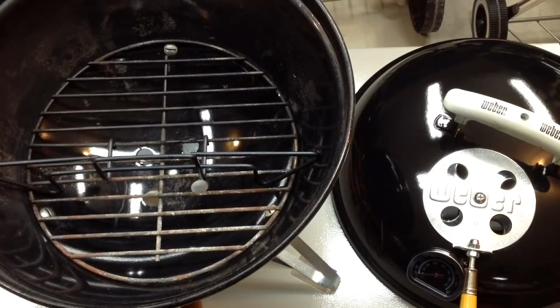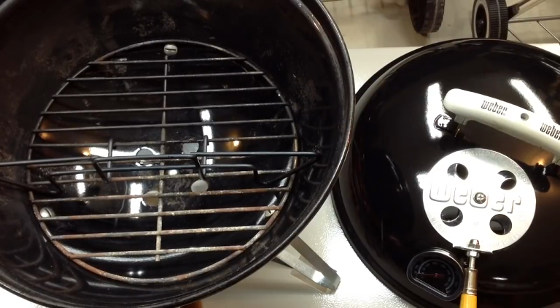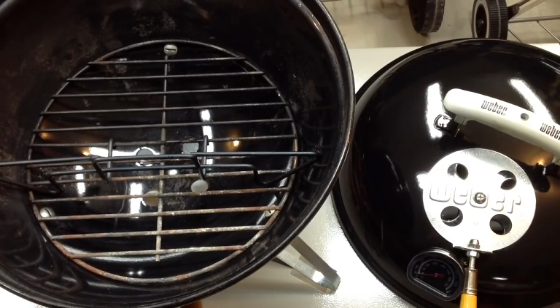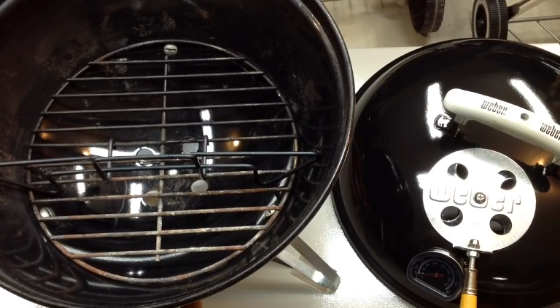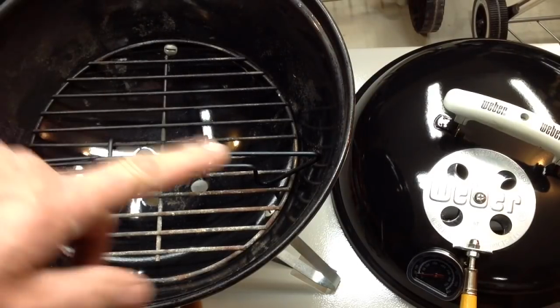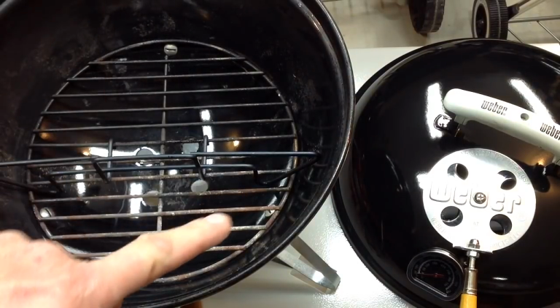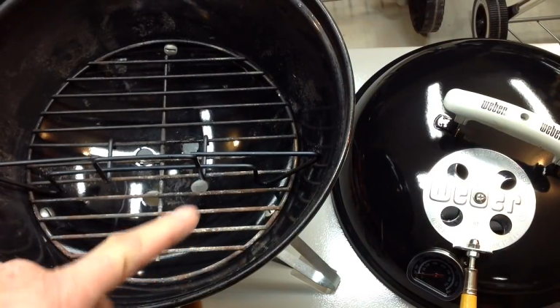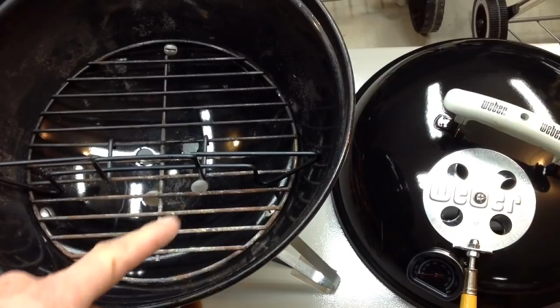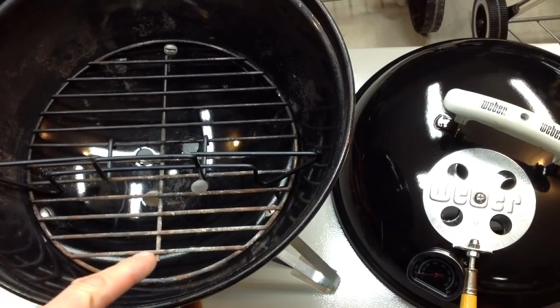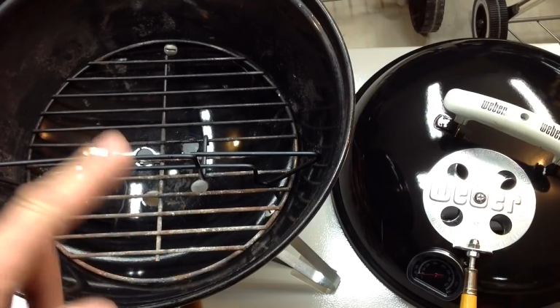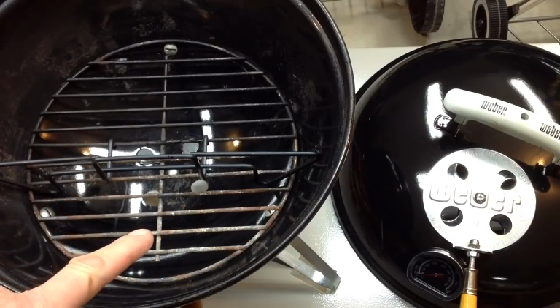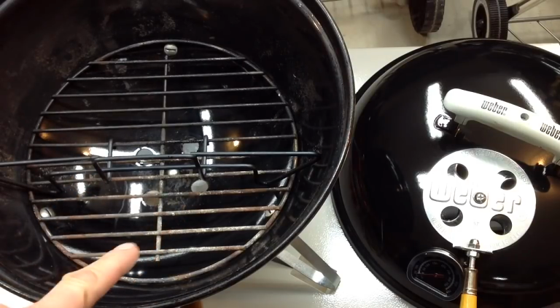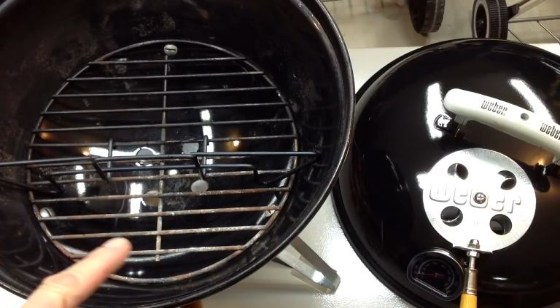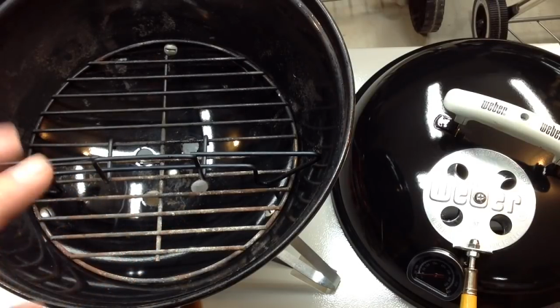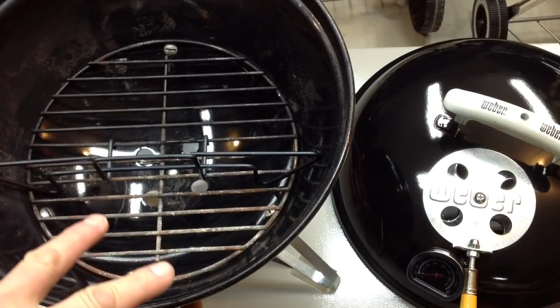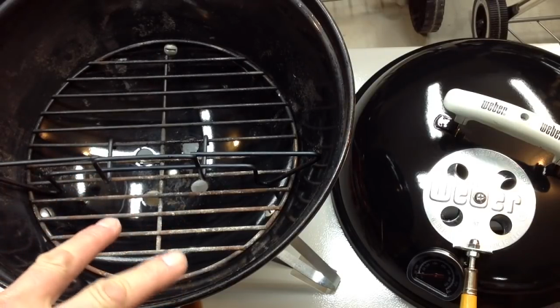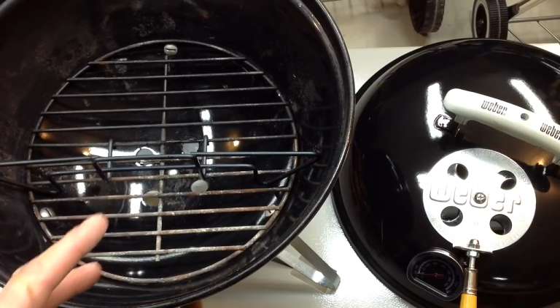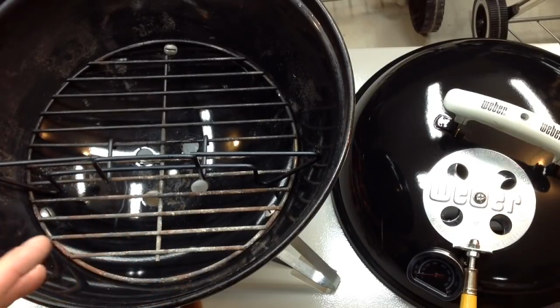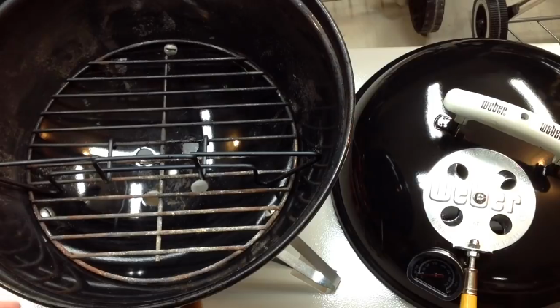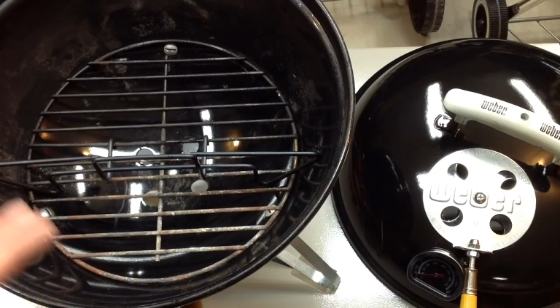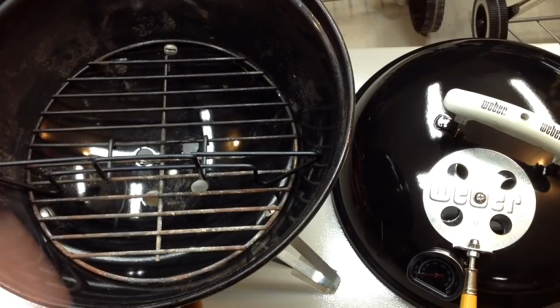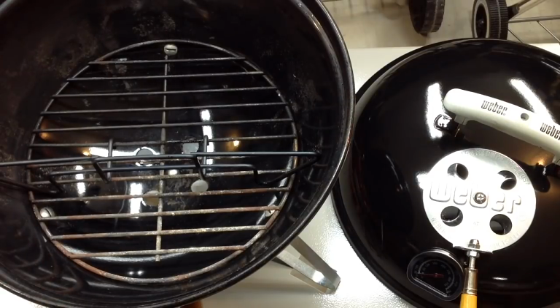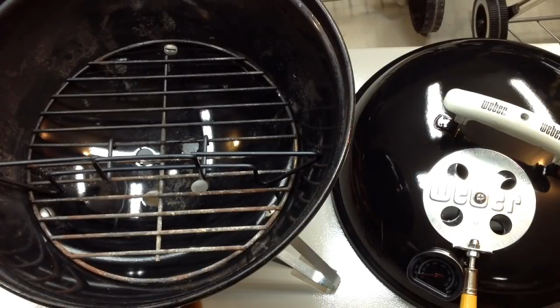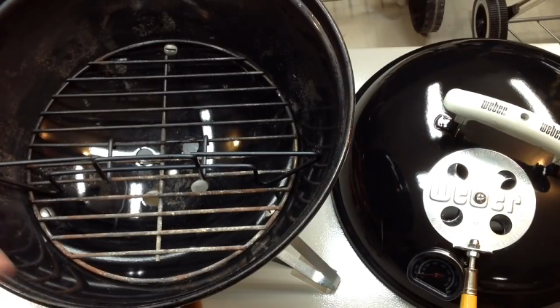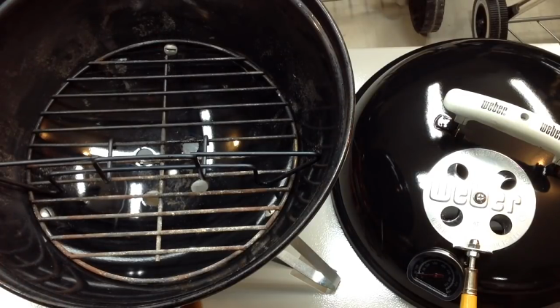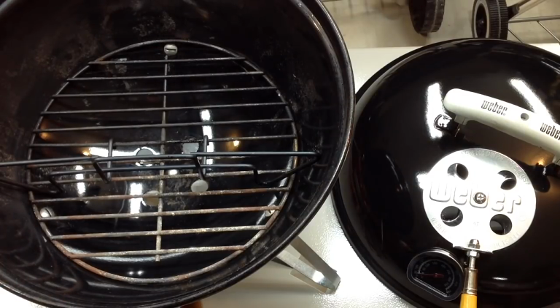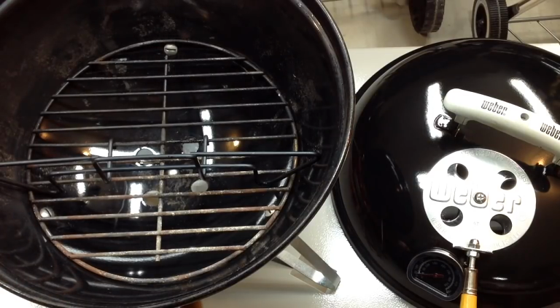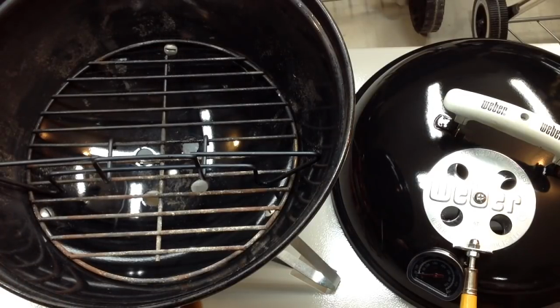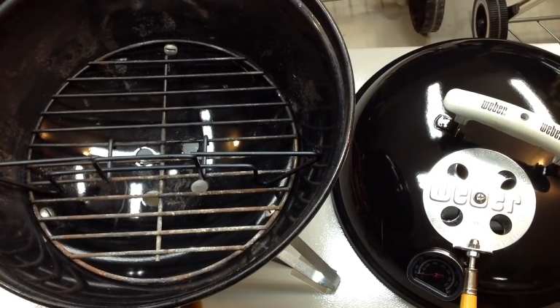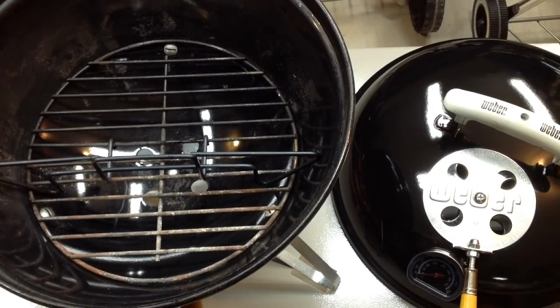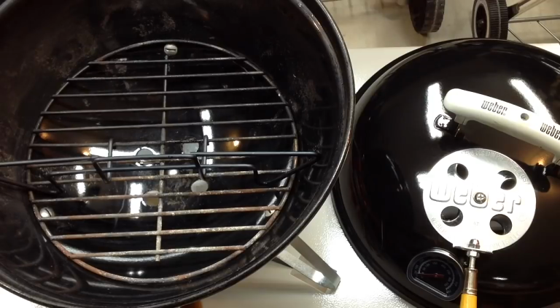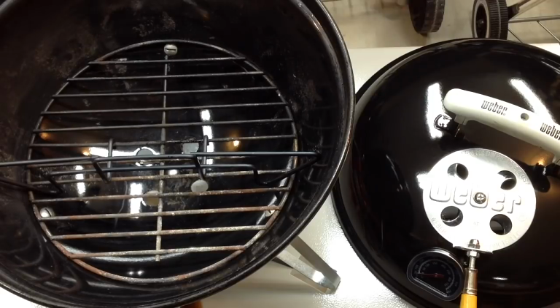Hey folks, welcome back. We're looking at another Weber product — the Weber Smokey Joe. This is the smallest of the Weber grills. These things sell like crazy, 20 to 30 bucks, you can pick them up all the time. We're going to be doing a mod with this.